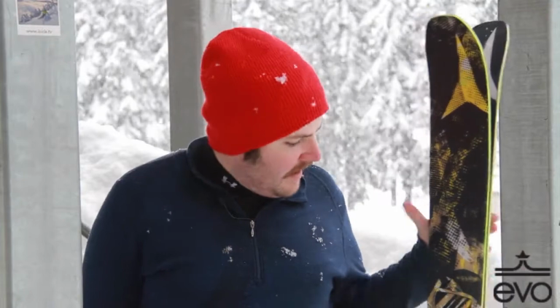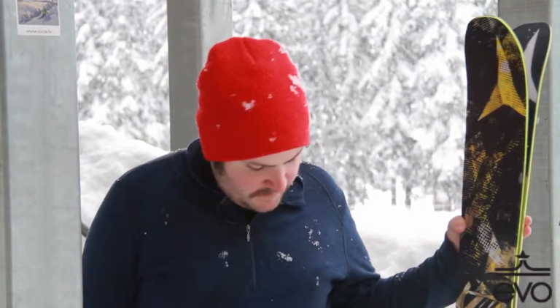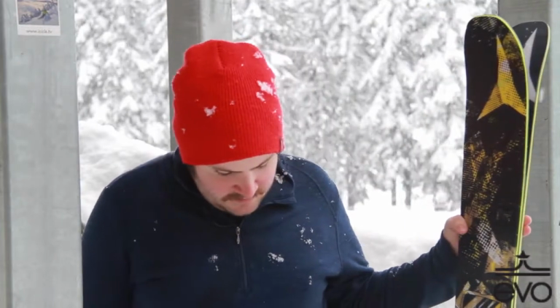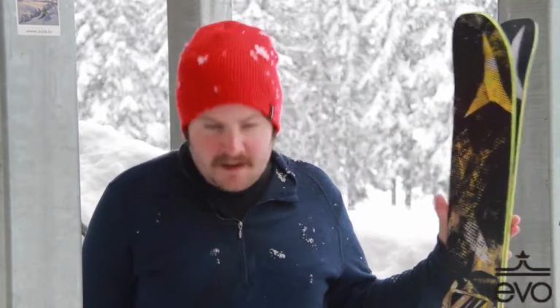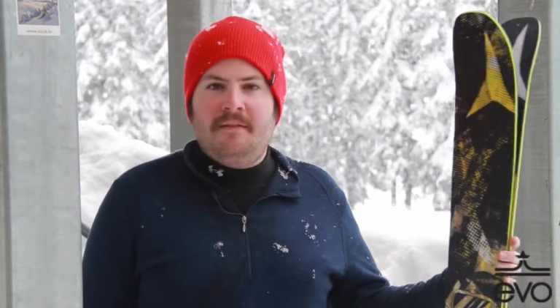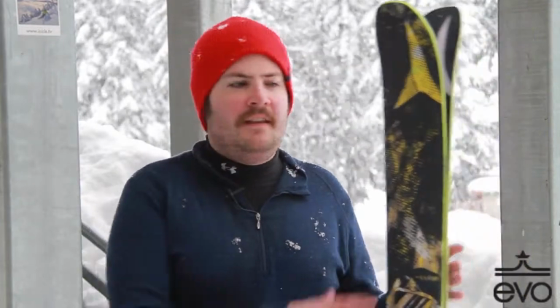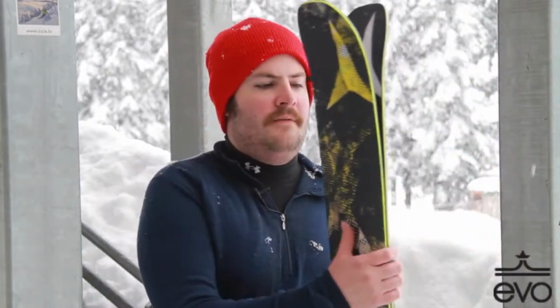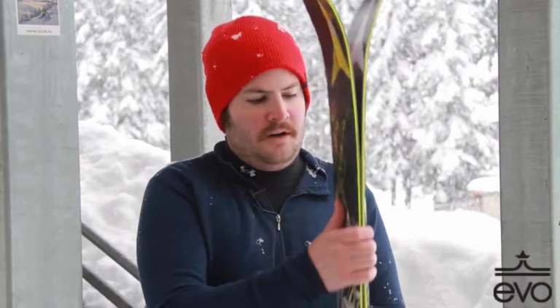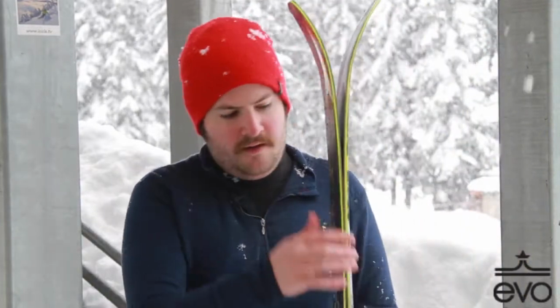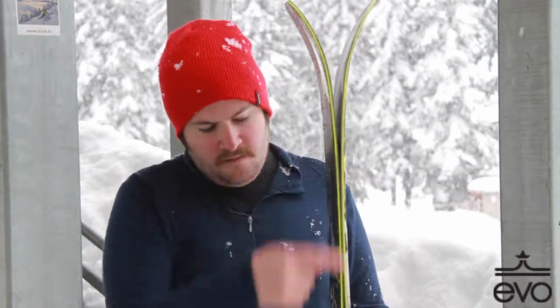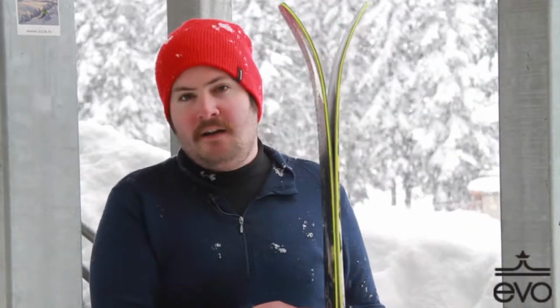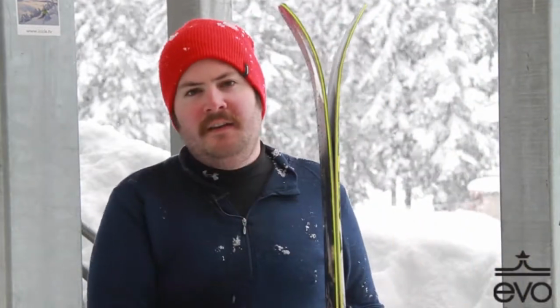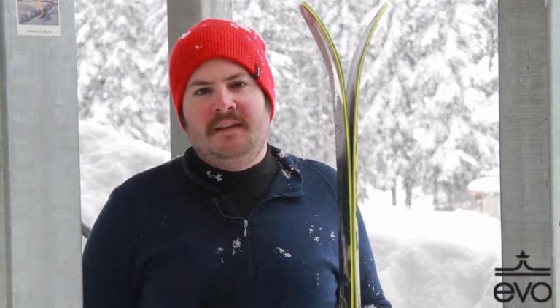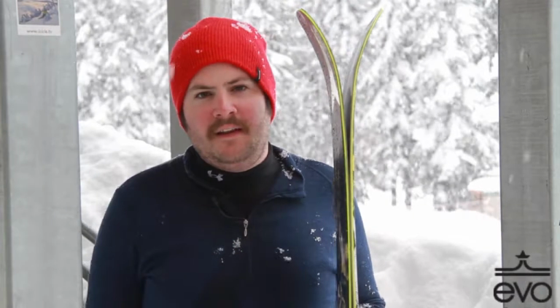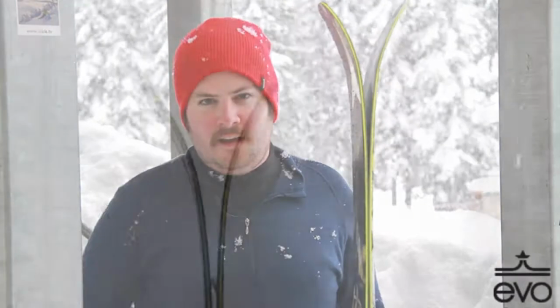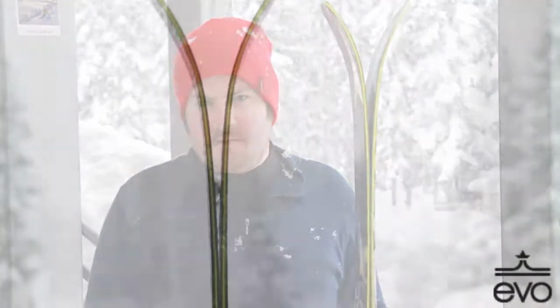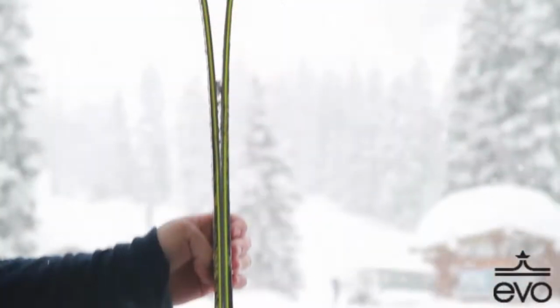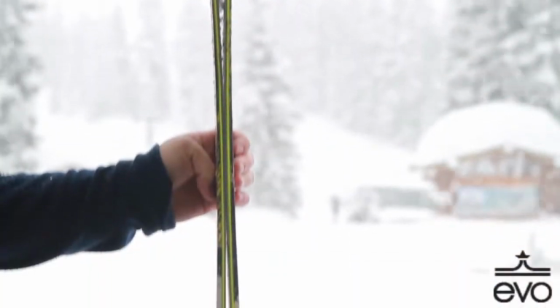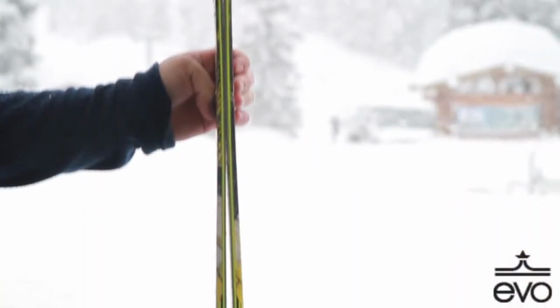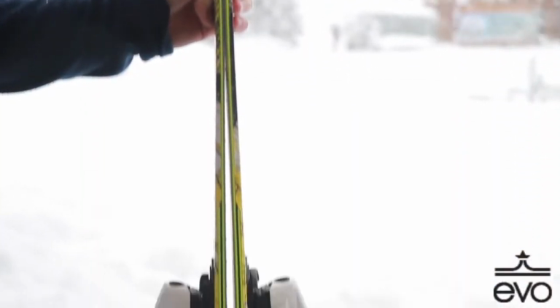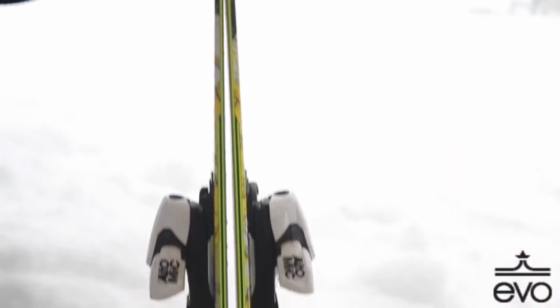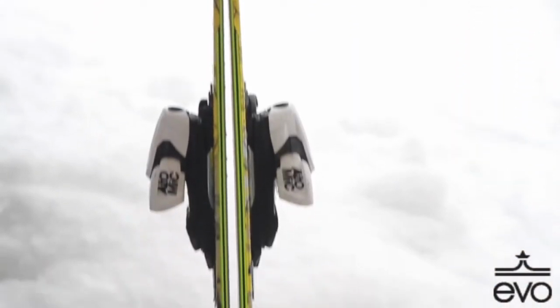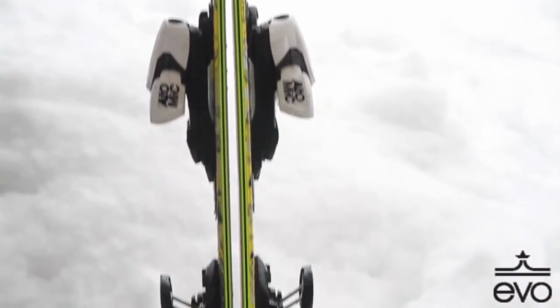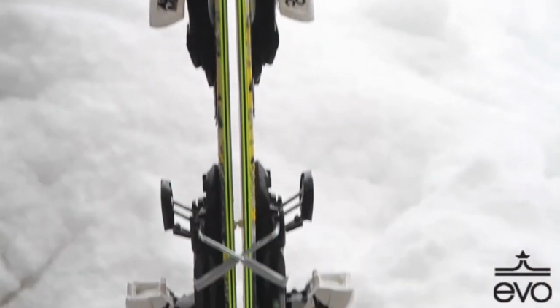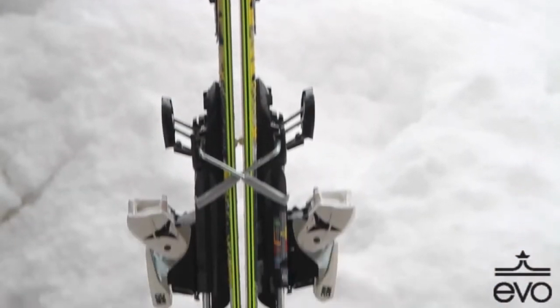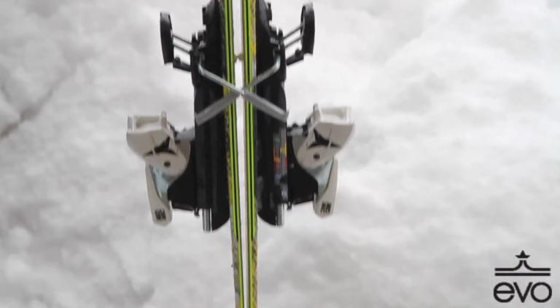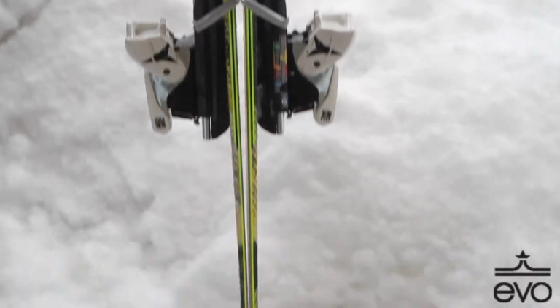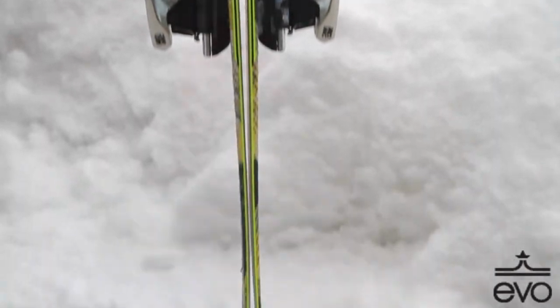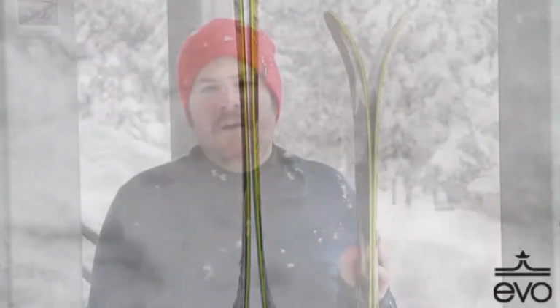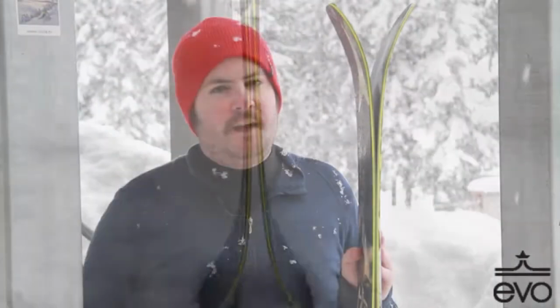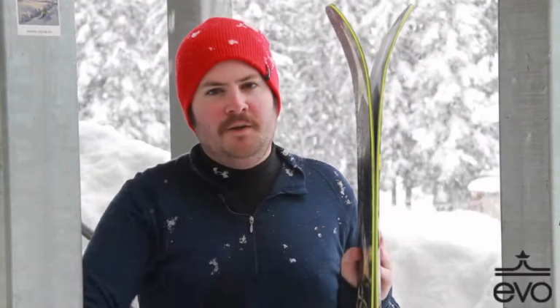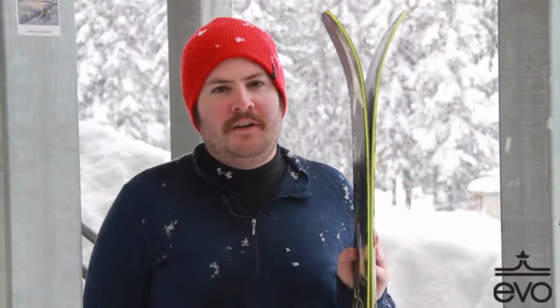I got to ride these in the 185 length. They have a good amount of rocker up in the tip, so on a deep day like today, your soft snow turning initiation is going to be great. When you're getting back on the hard pack, the camber underneath the foot really helps hold you in the turns.